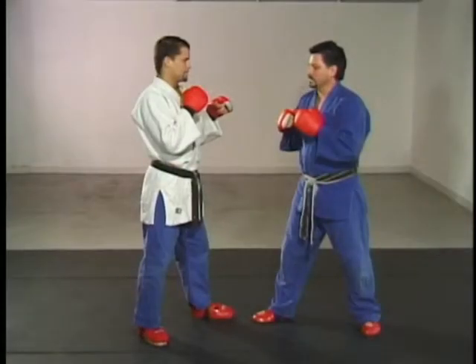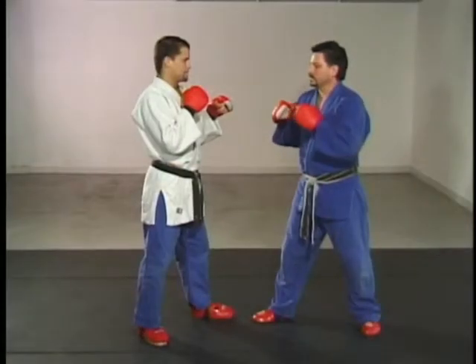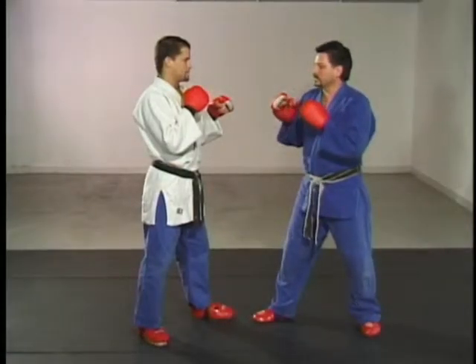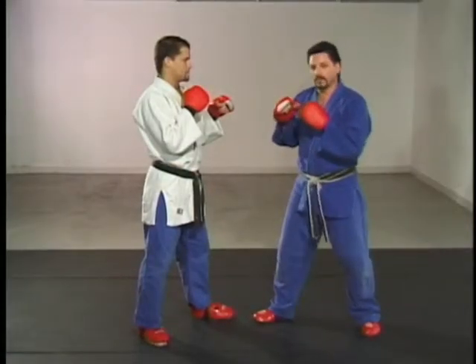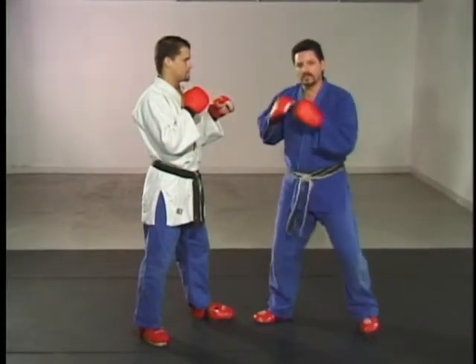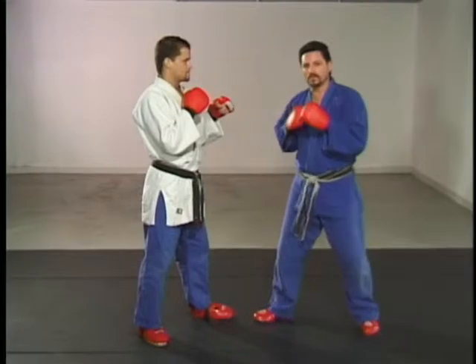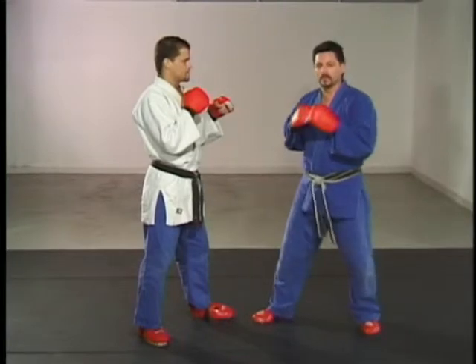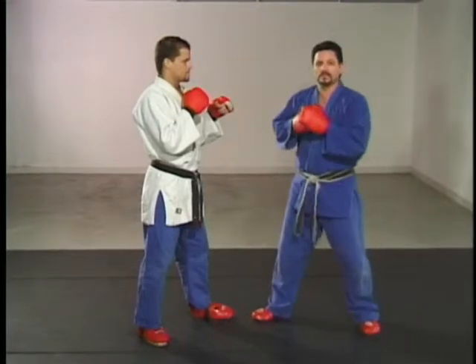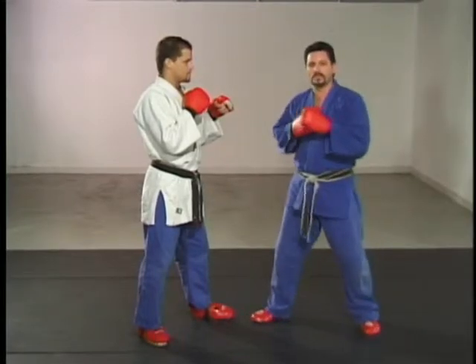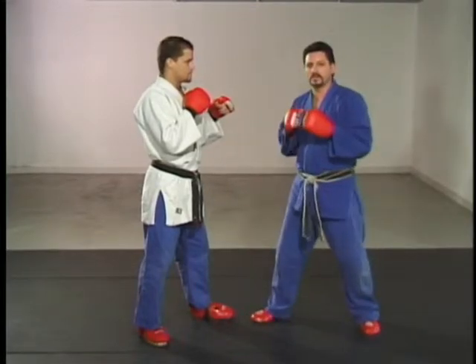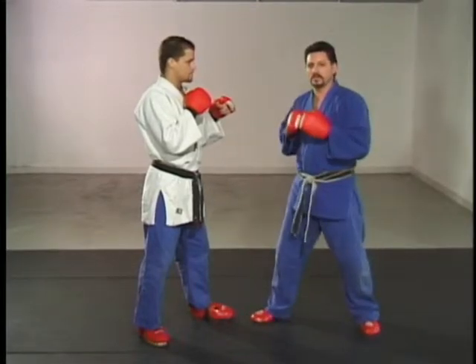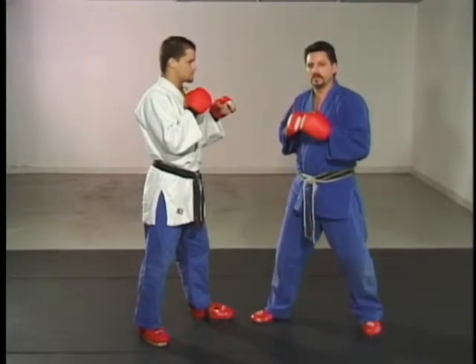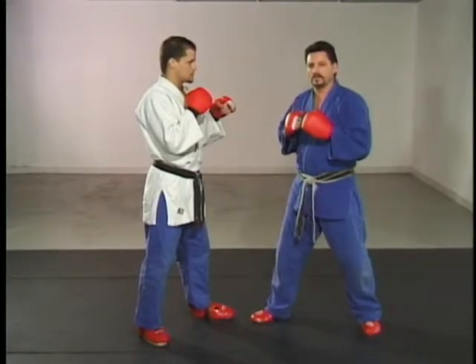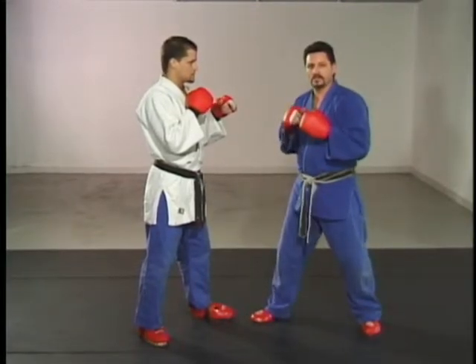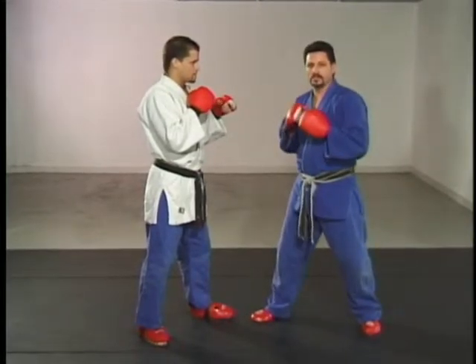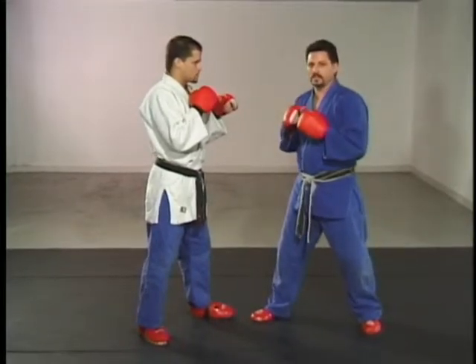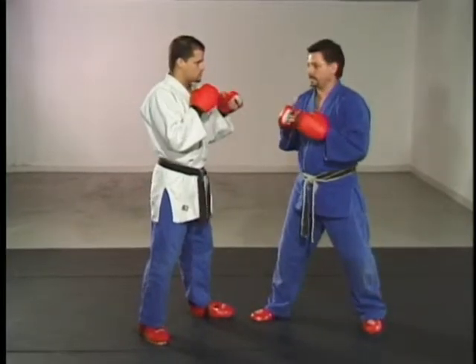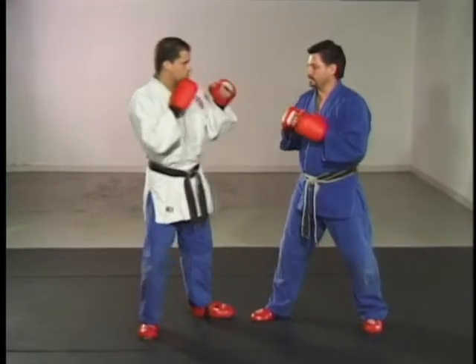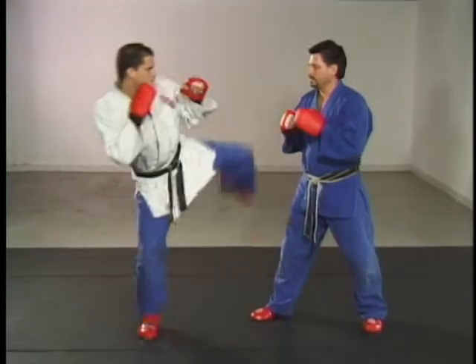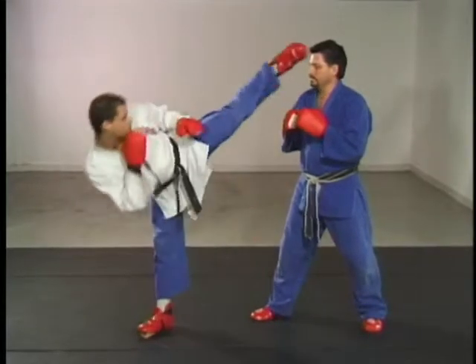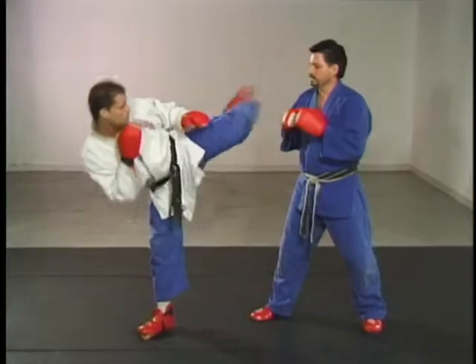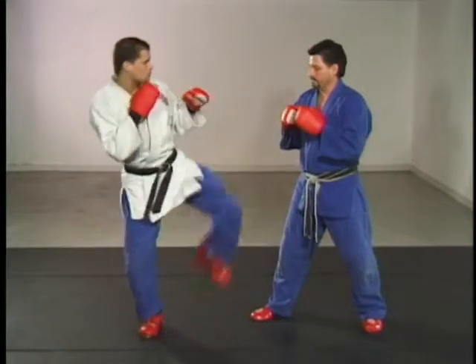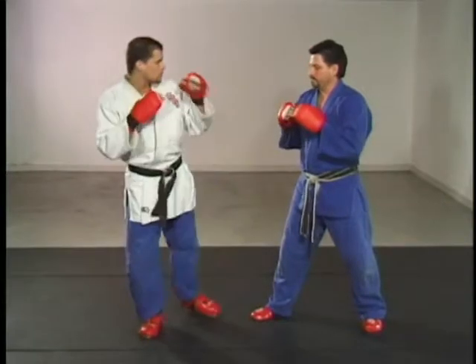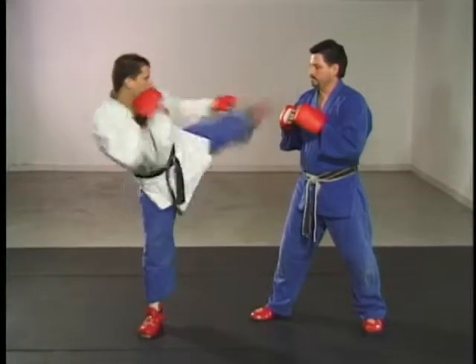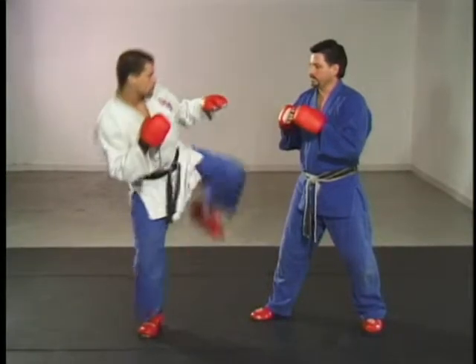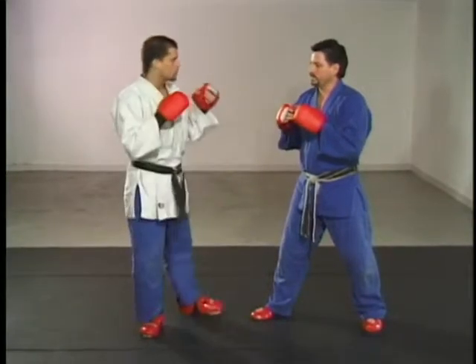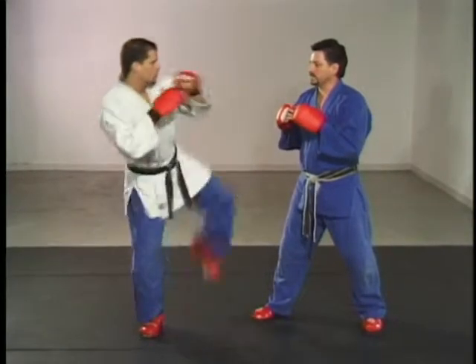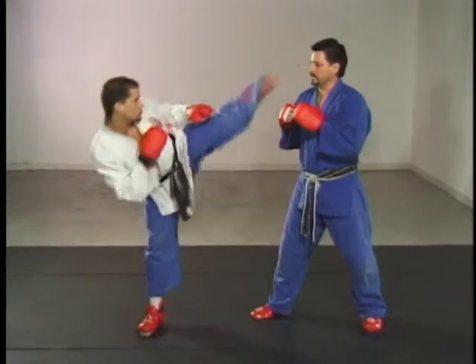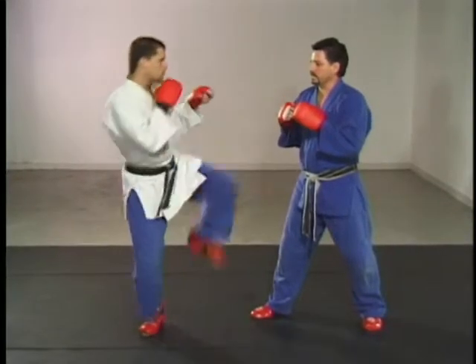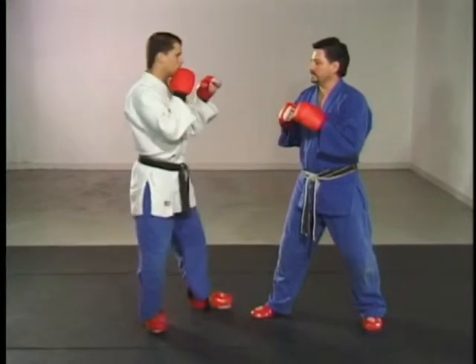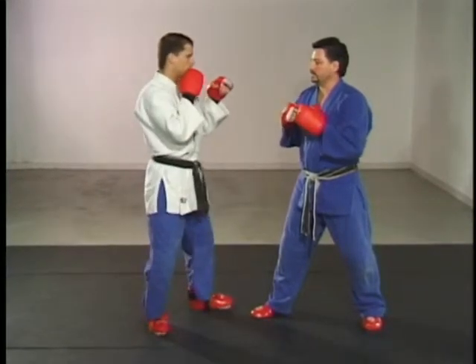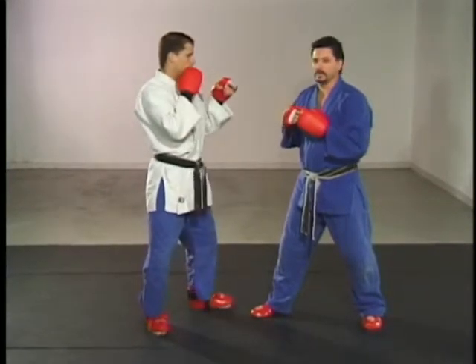There are also several ways of scoring two points in sport jiu-jitsu competition. The first is a controlled kick to the head. Again, contact is not allowed under adult ground belt.